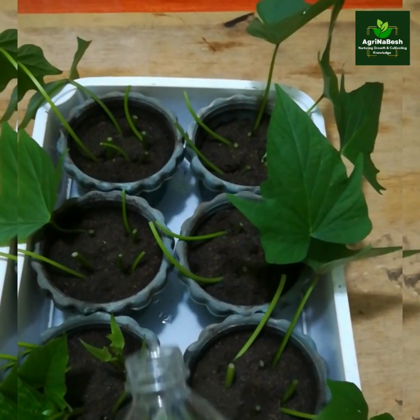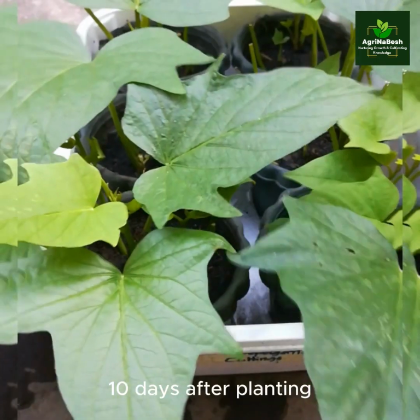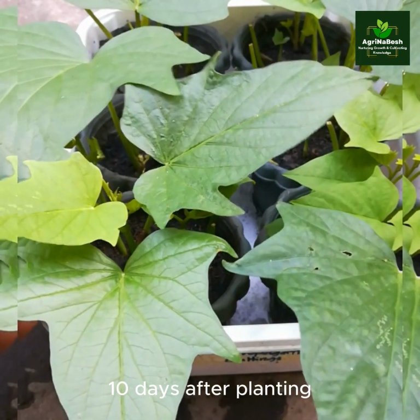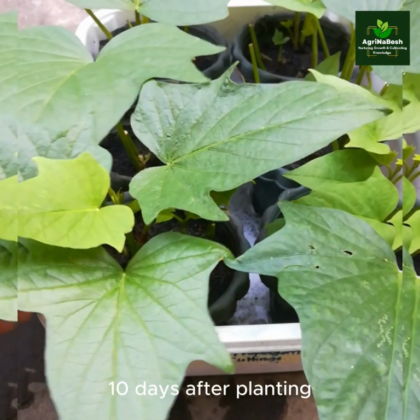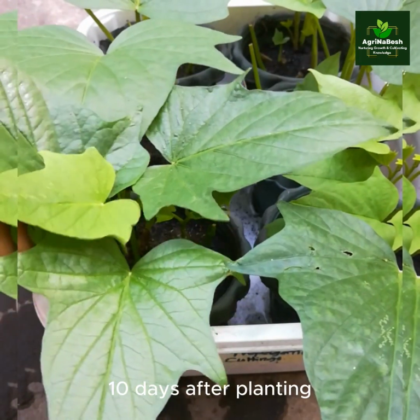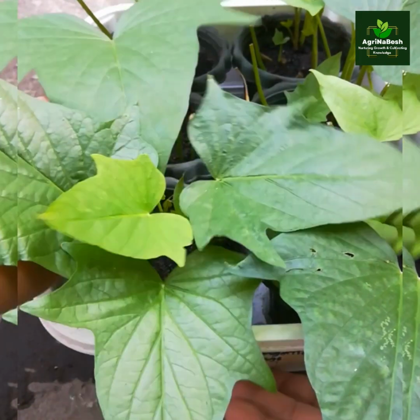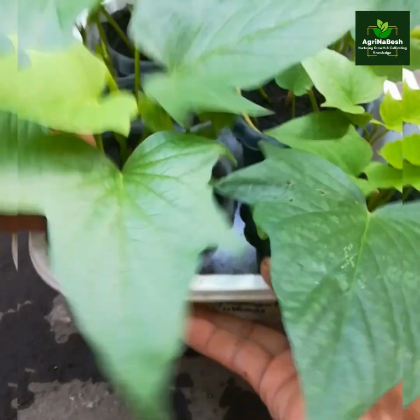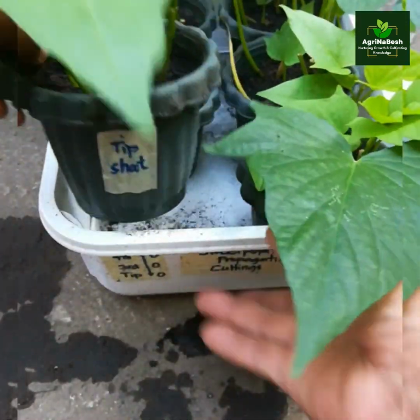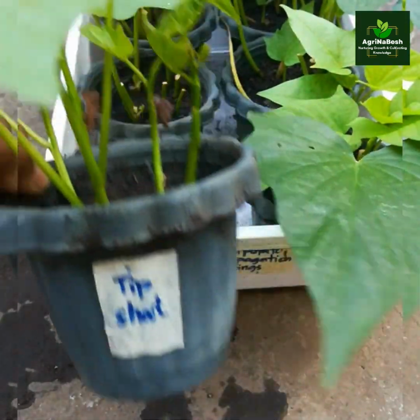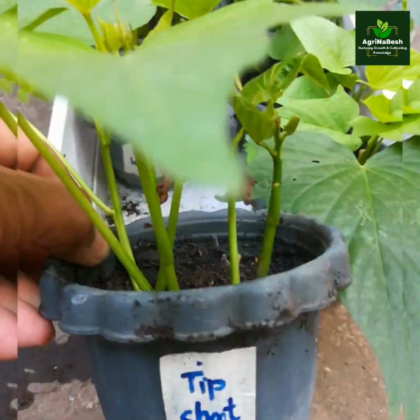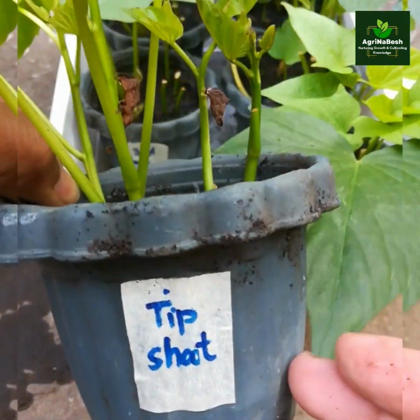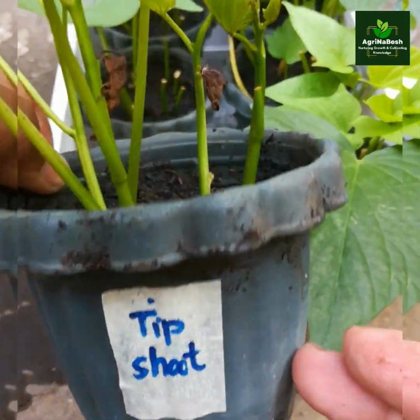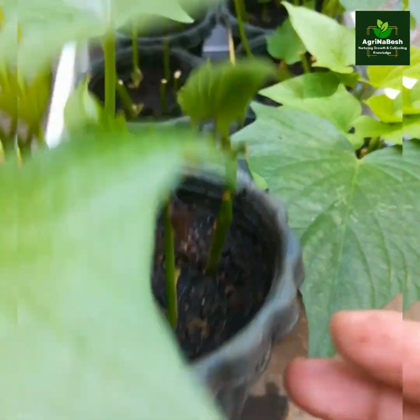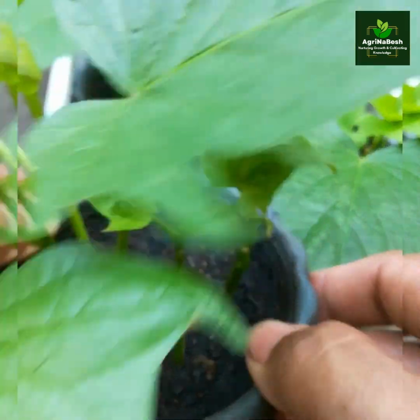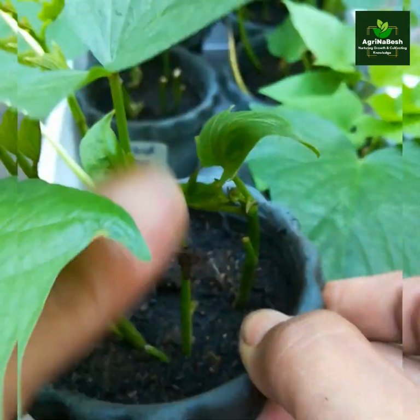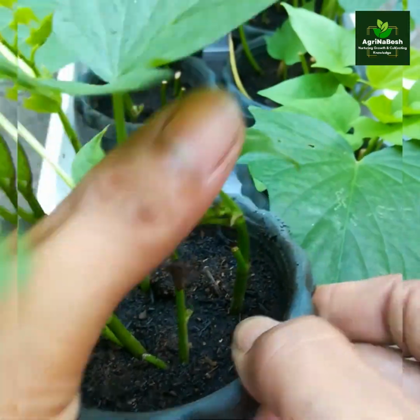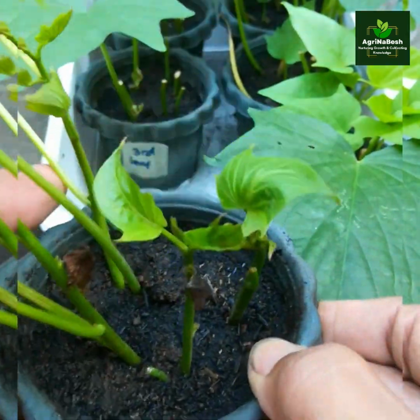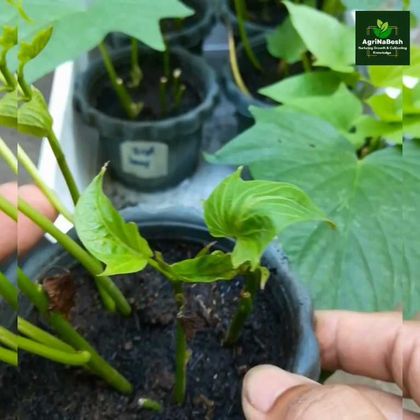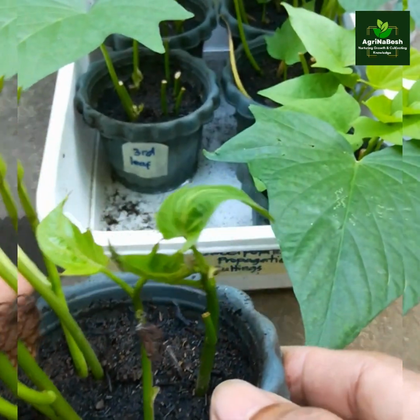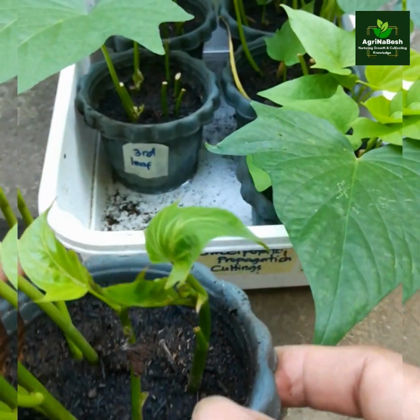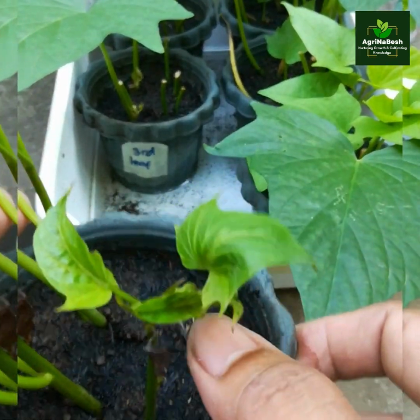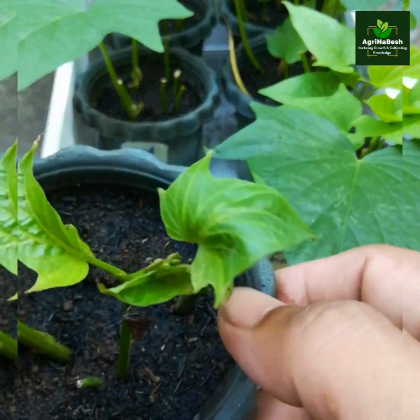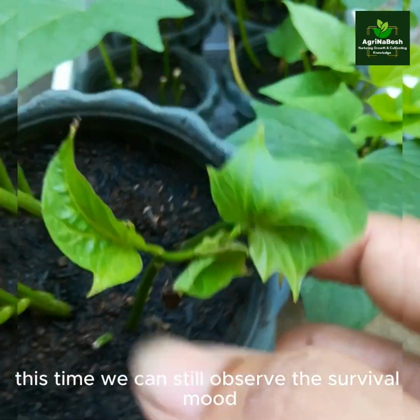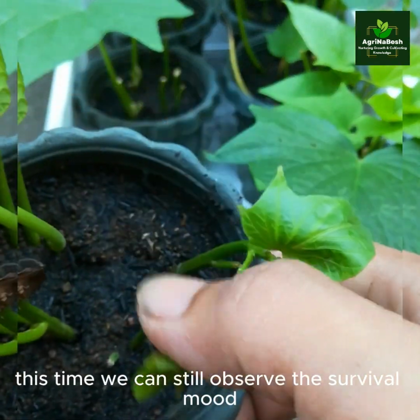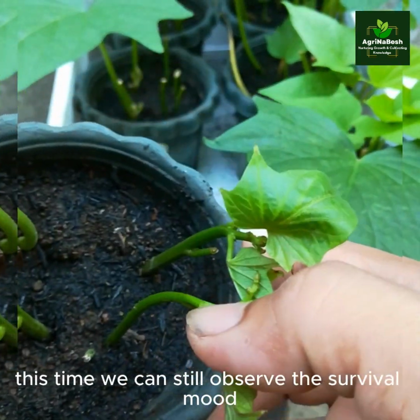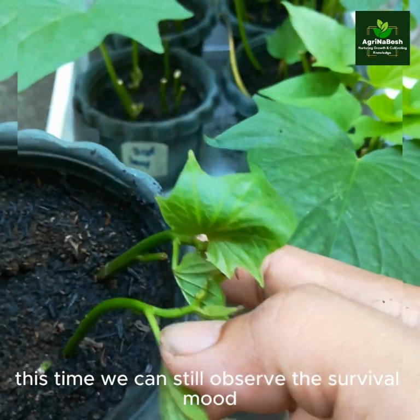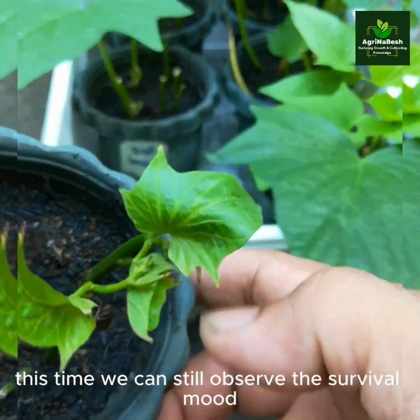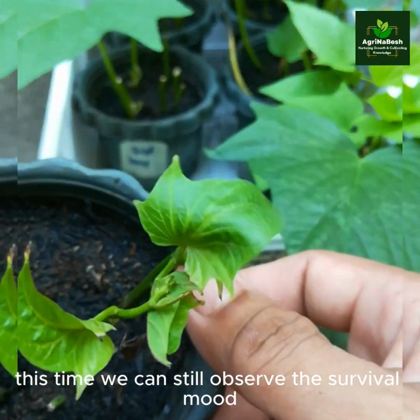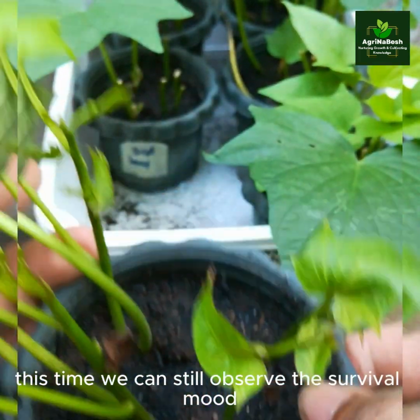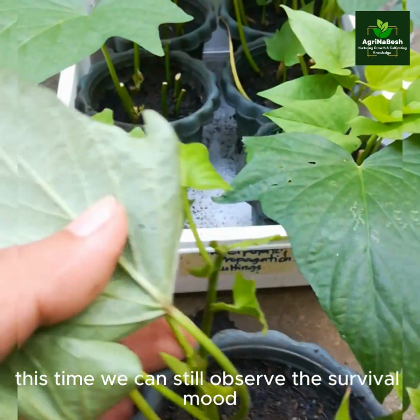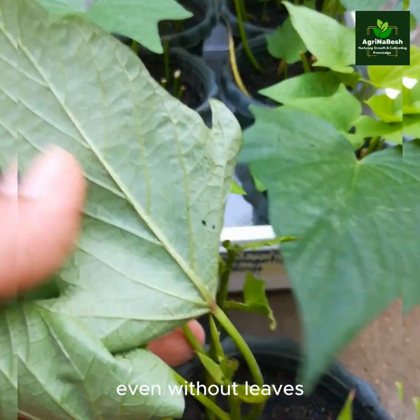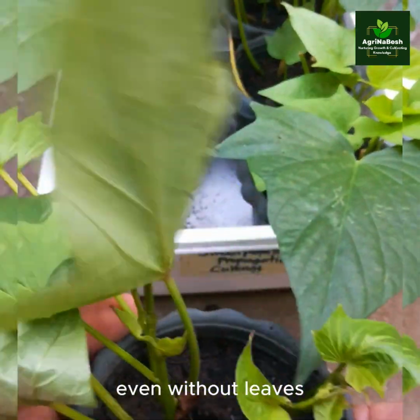Ten days after planting. At this time, we can still observe the survival even without leaves.